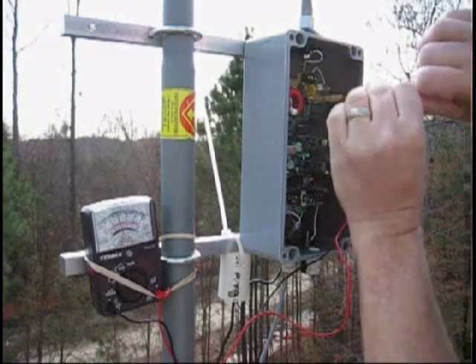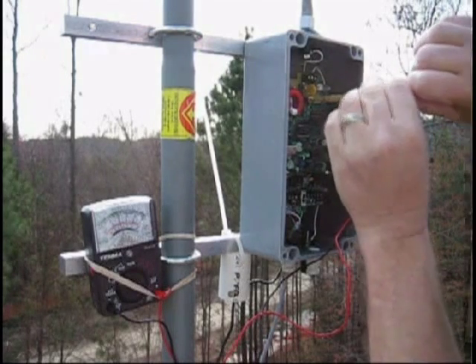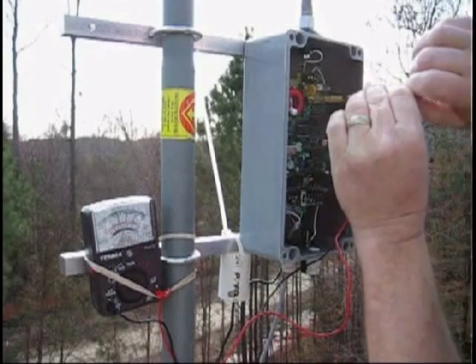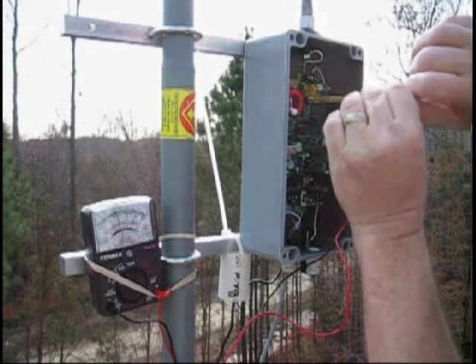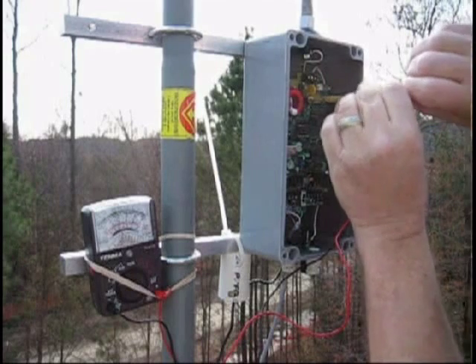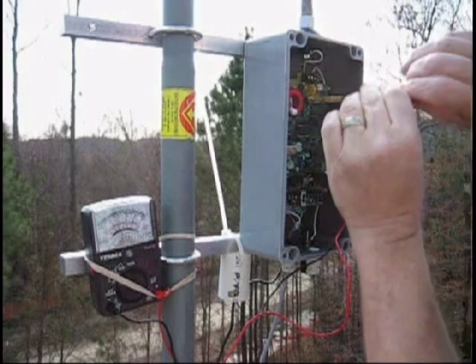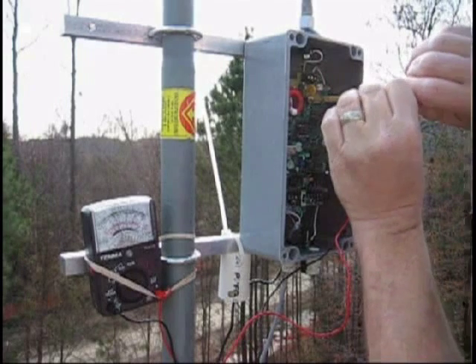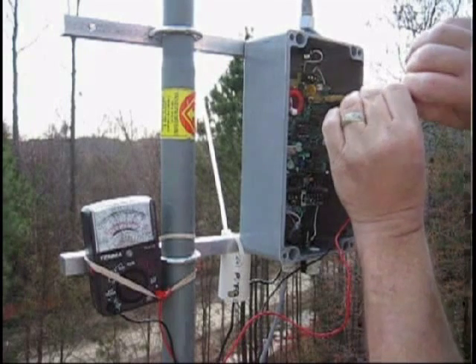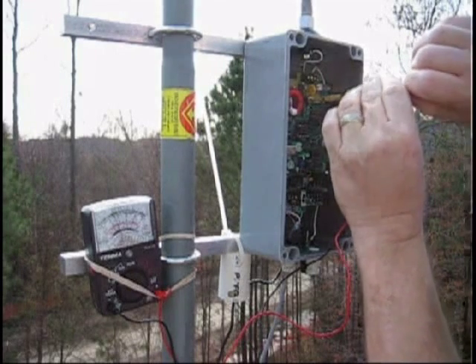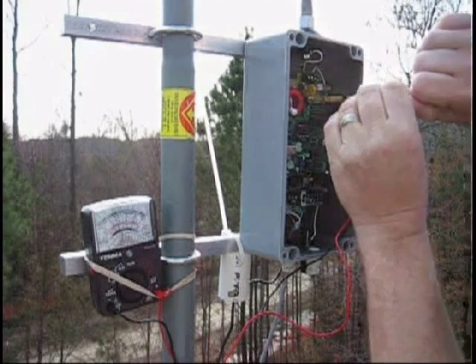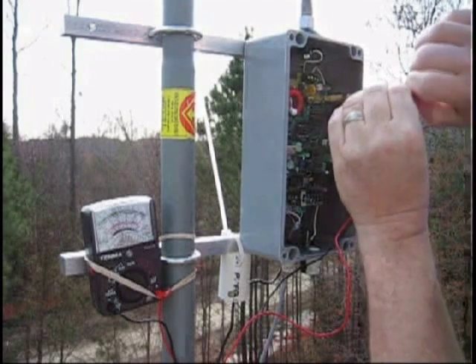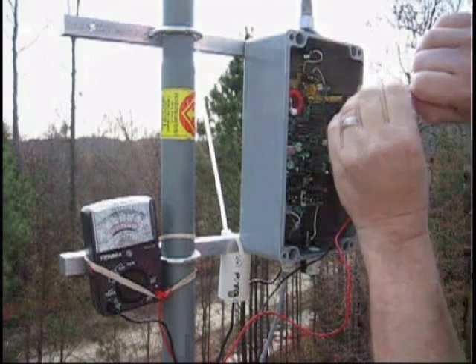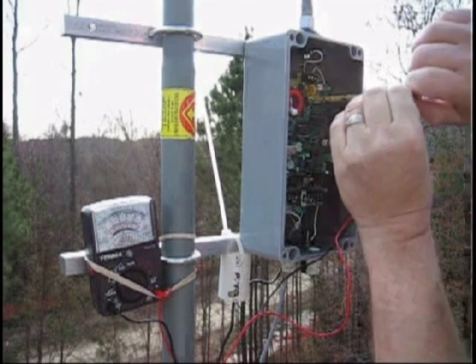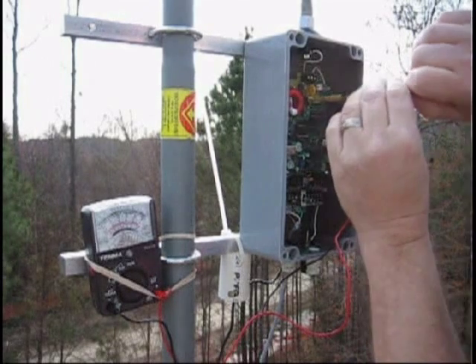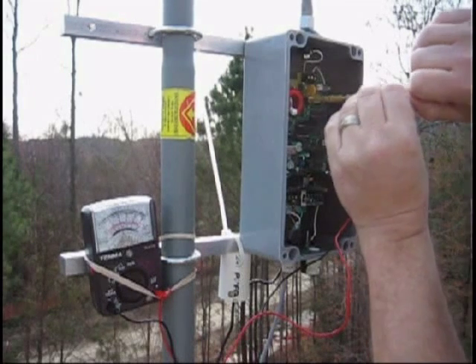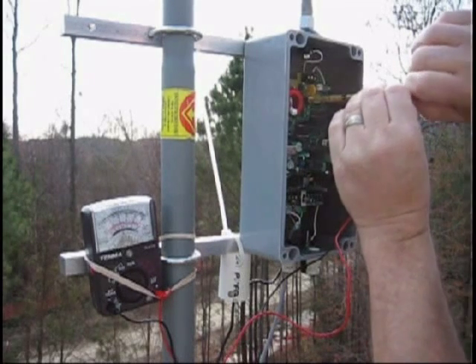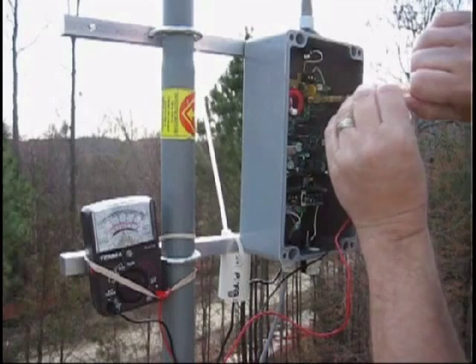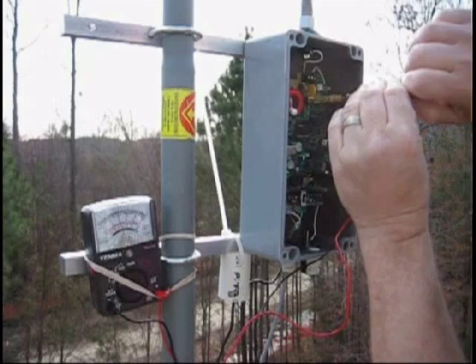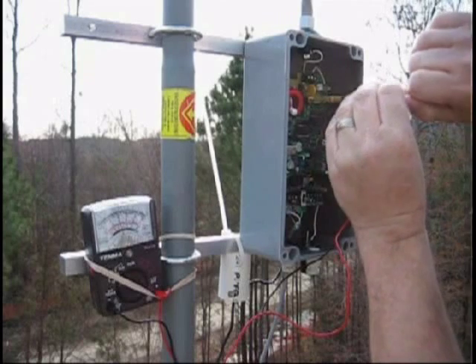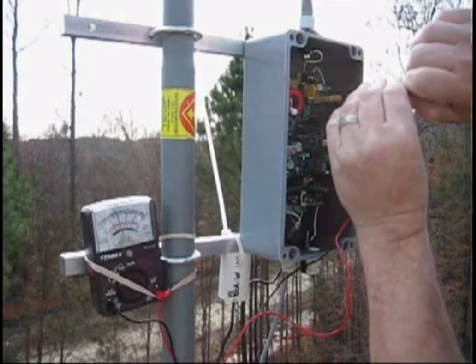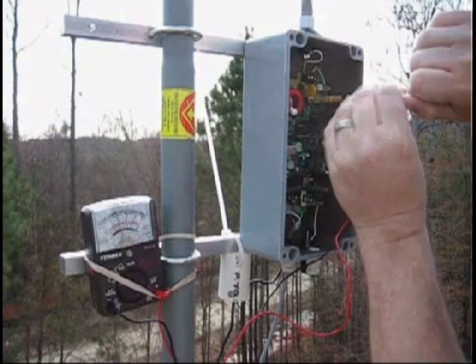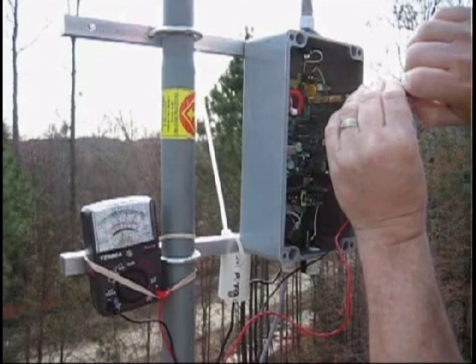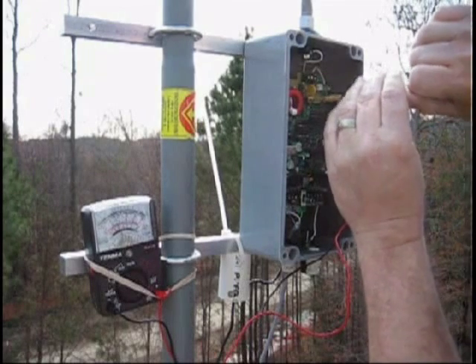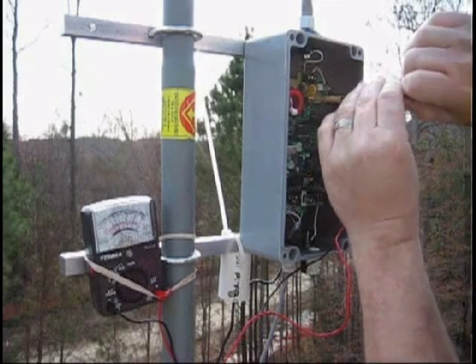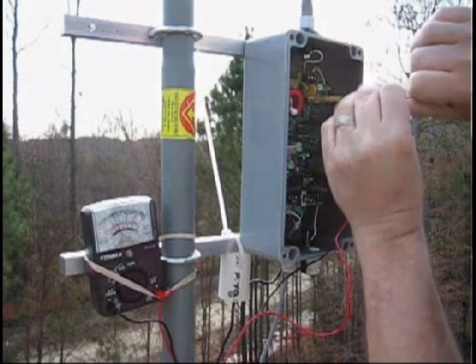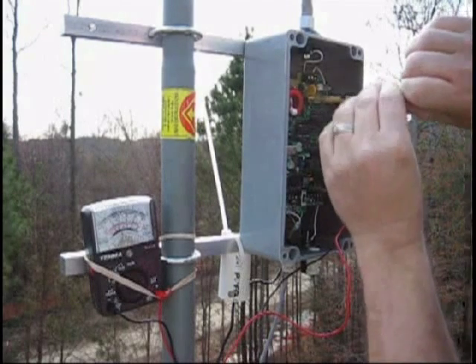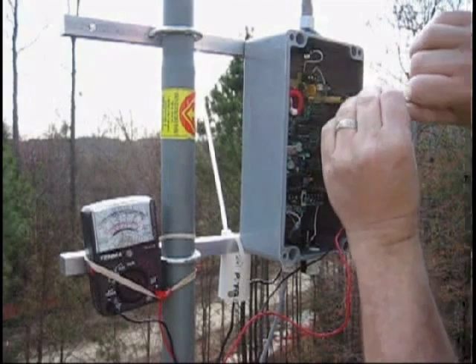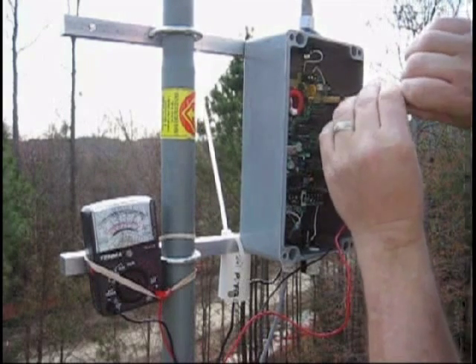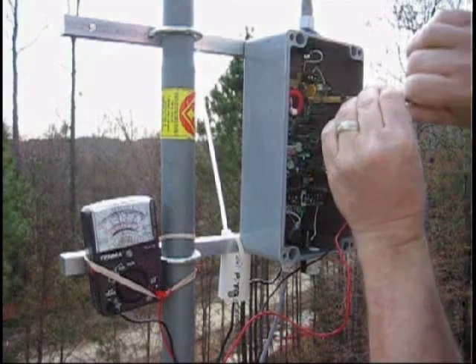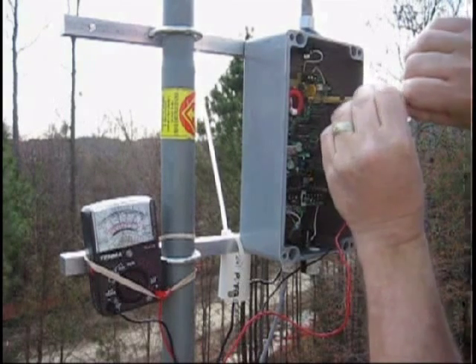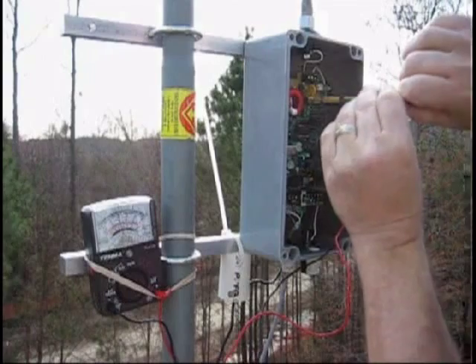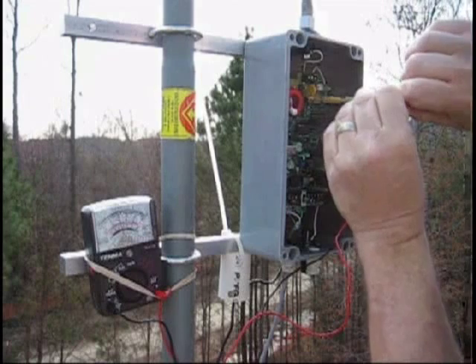Tune to the left — go down. Tune back to the panel clockwise. You see it's going back down. I'm going to back it back up to where the voltage goes to the peak.